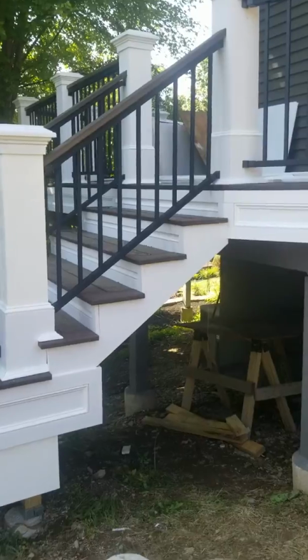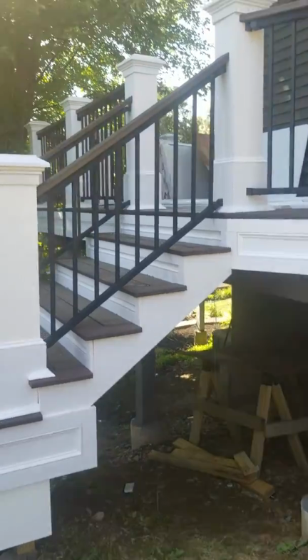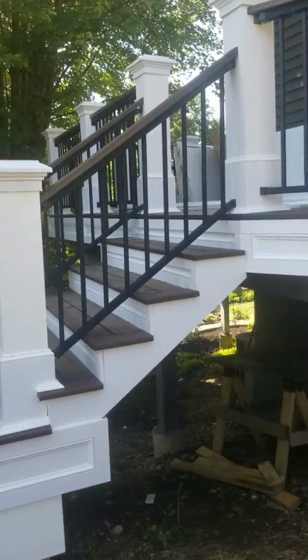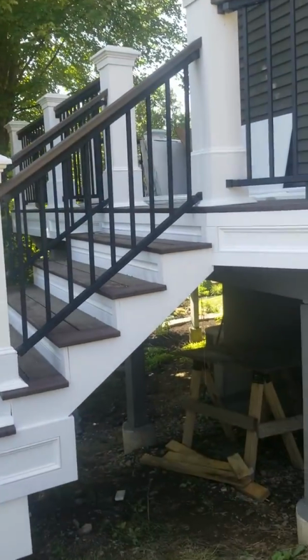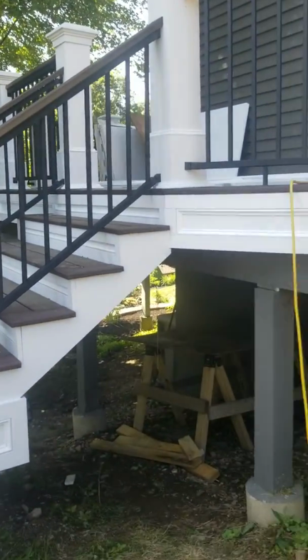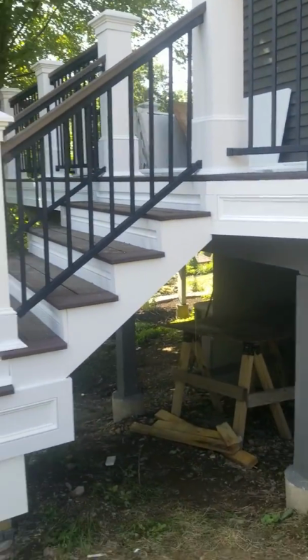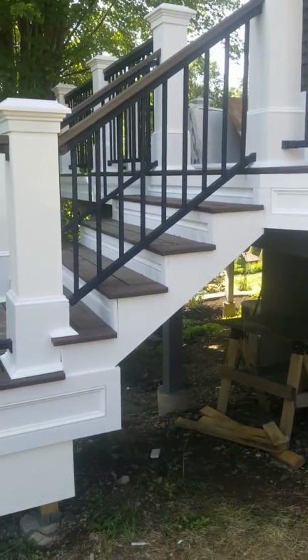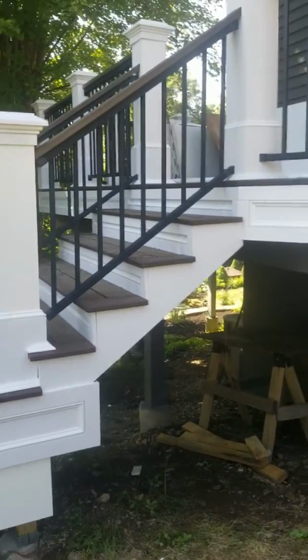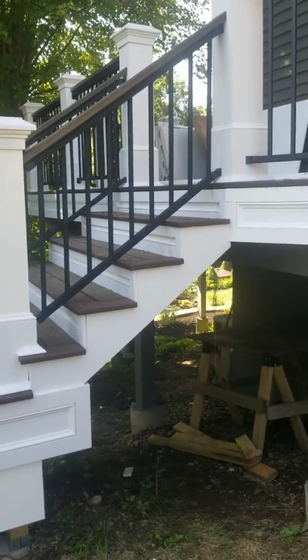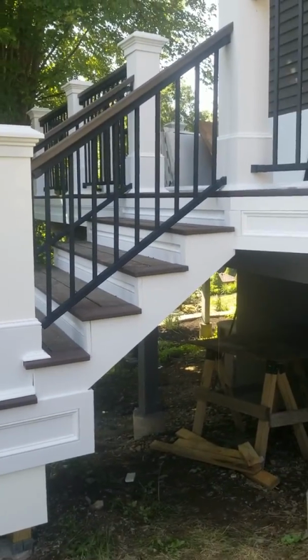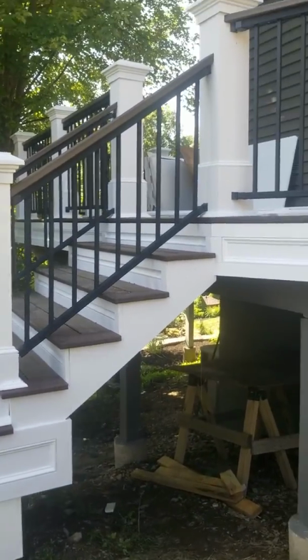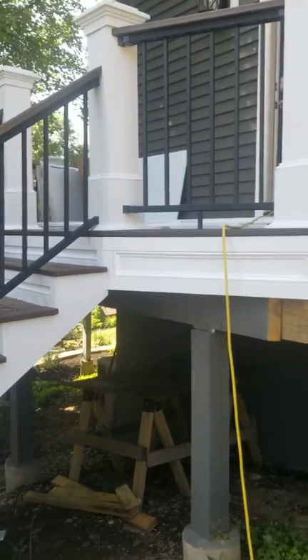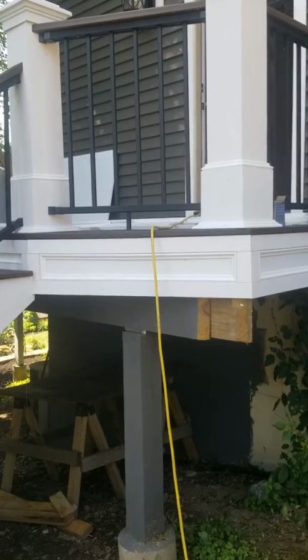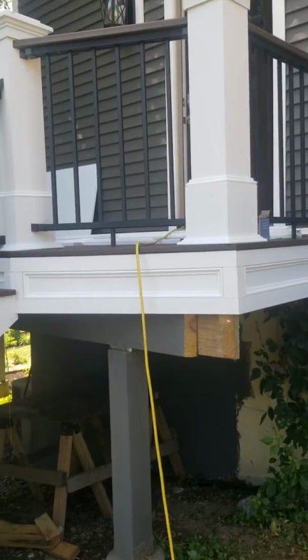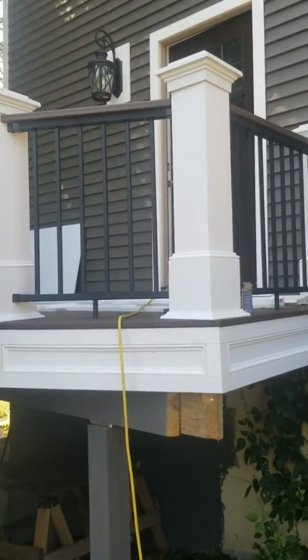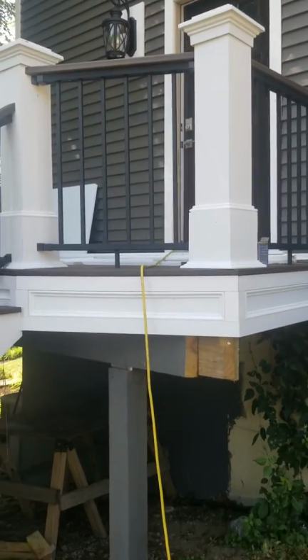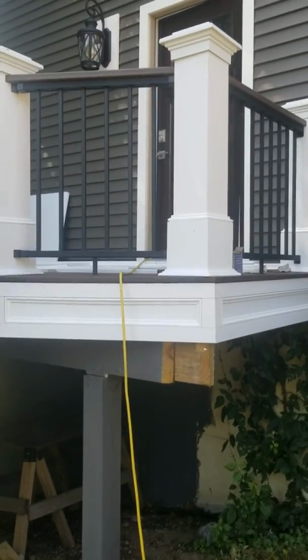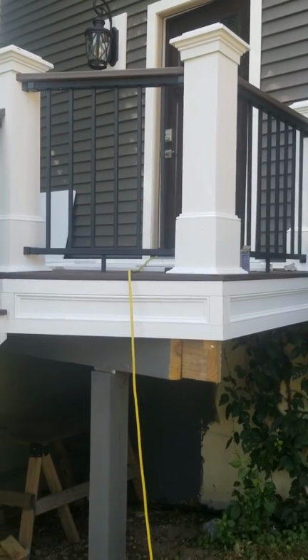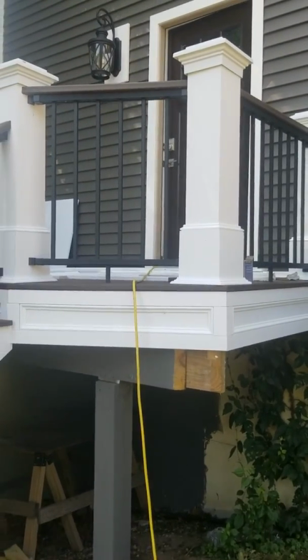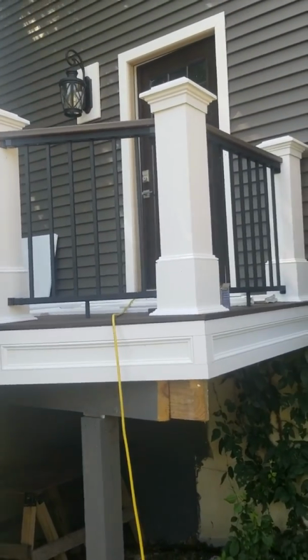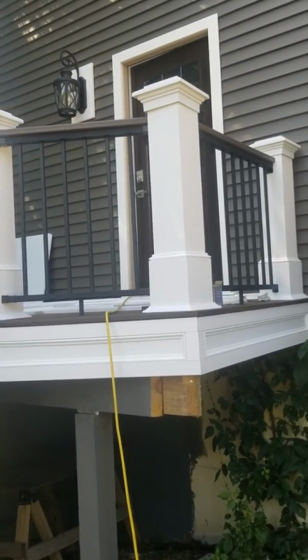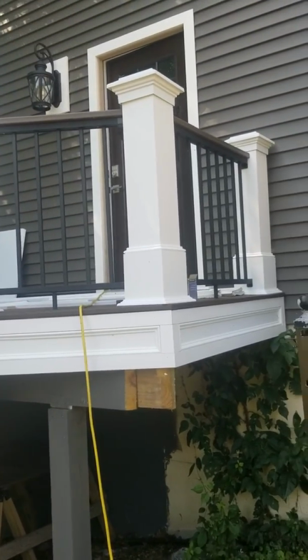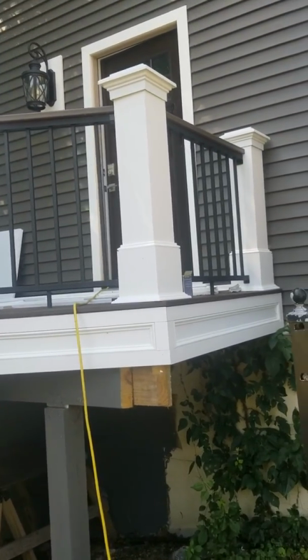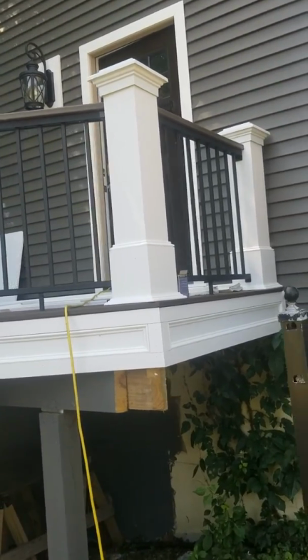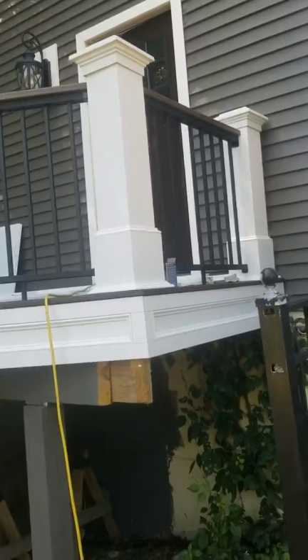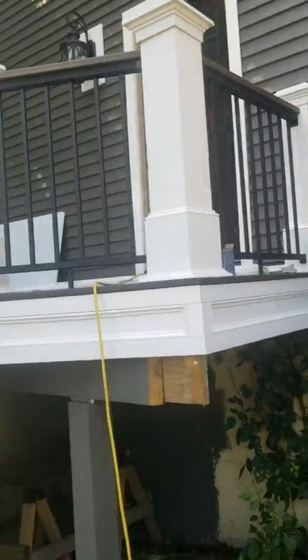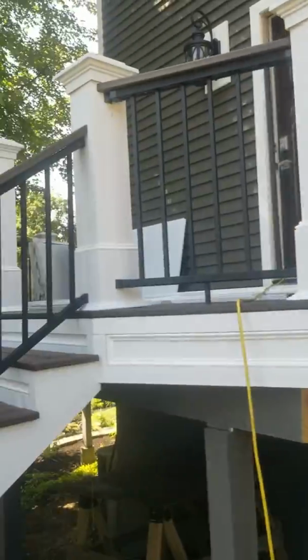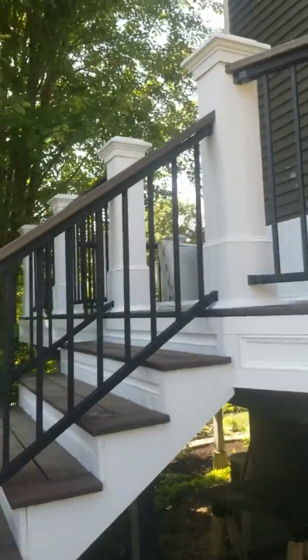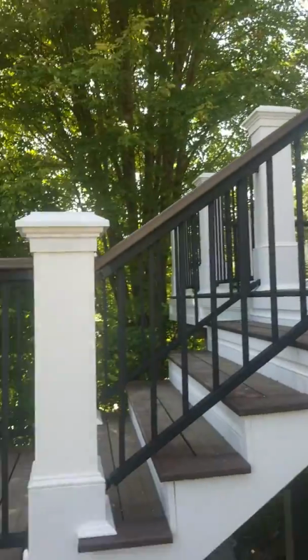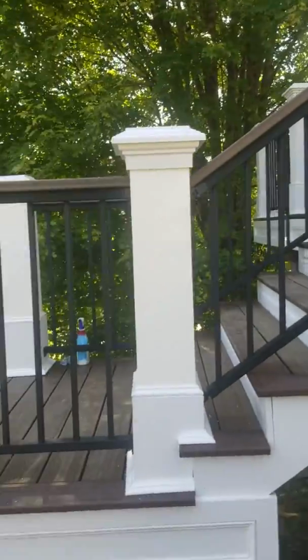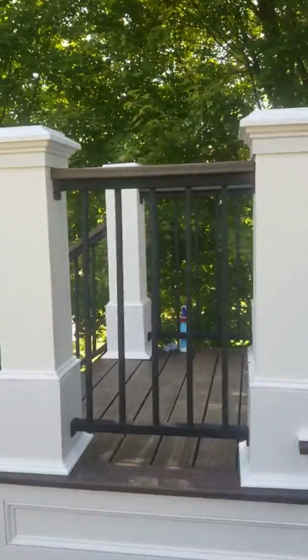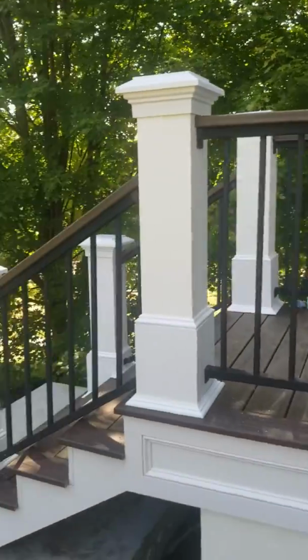Hi everyone, this is Osorio Builders. This is the final day of my job right here — we just finished today.